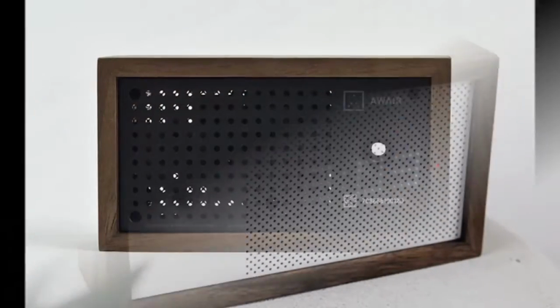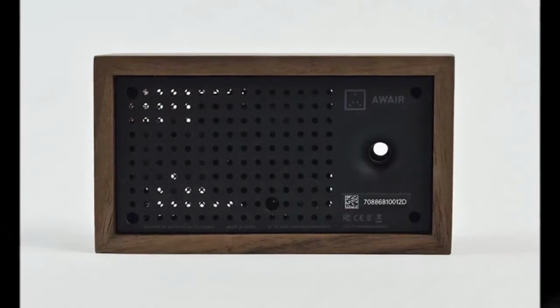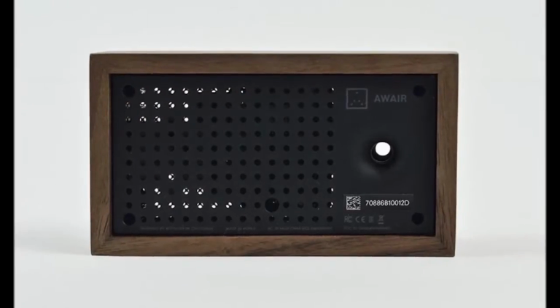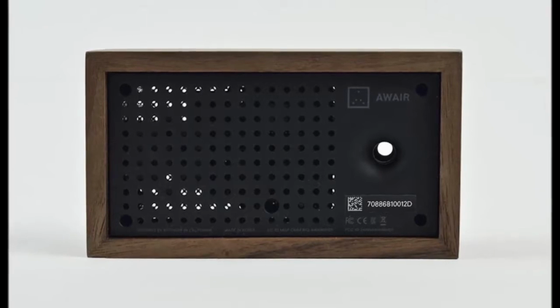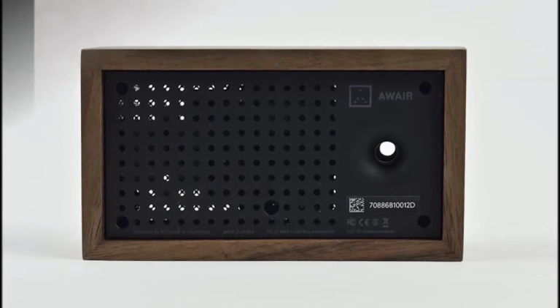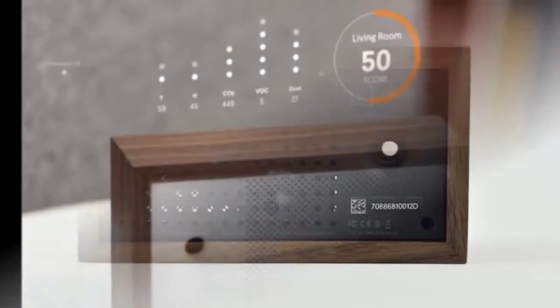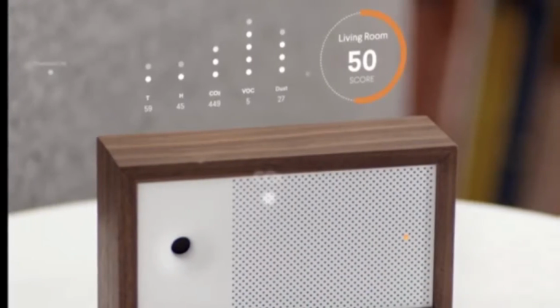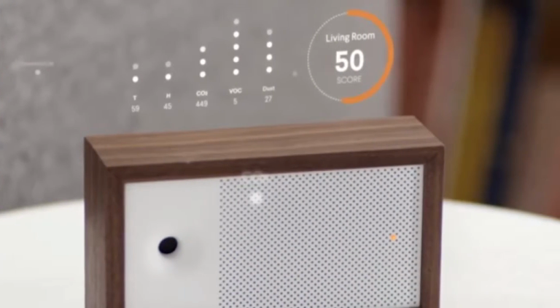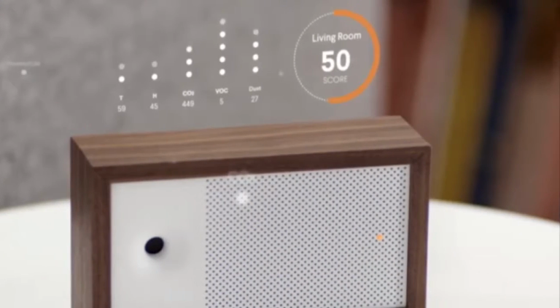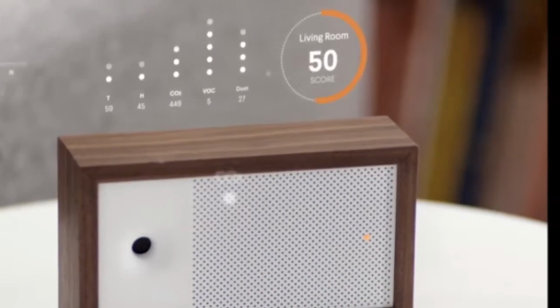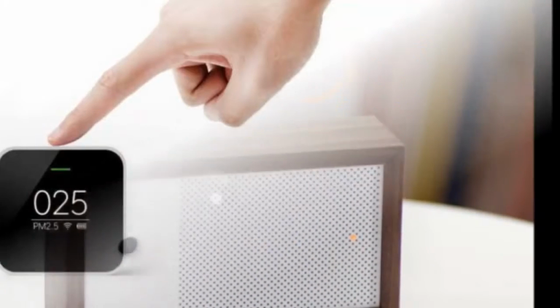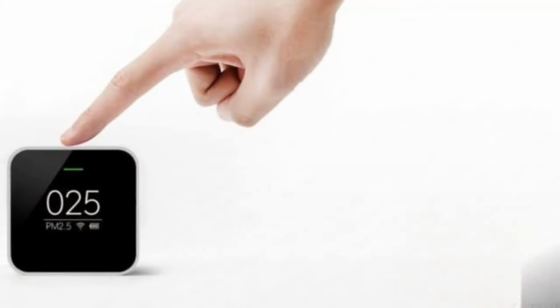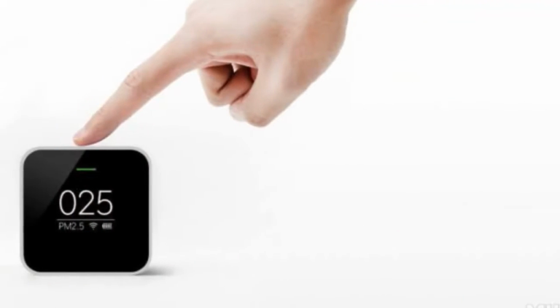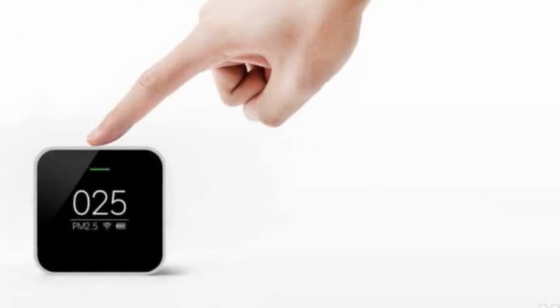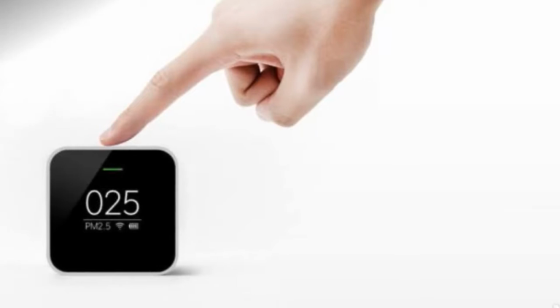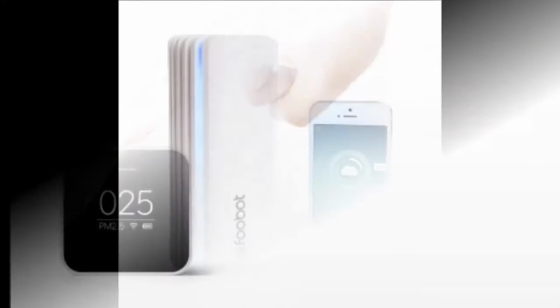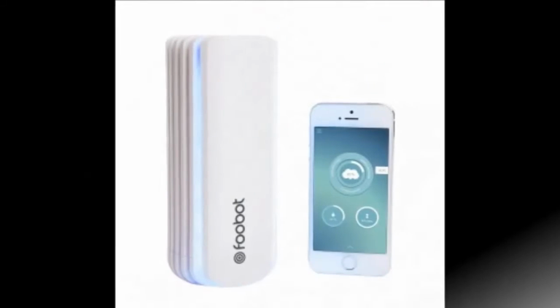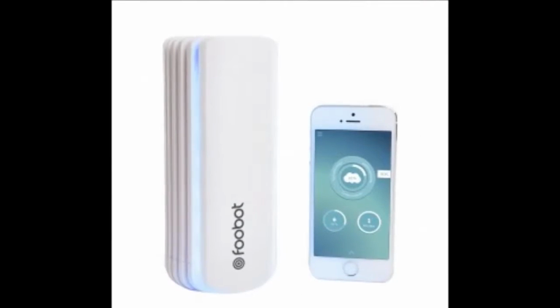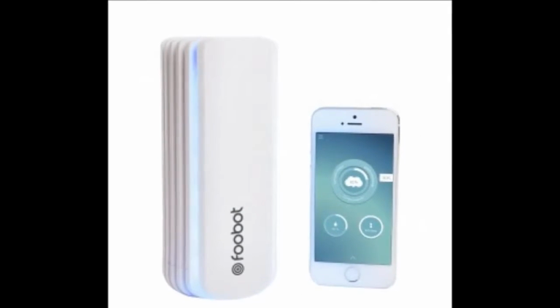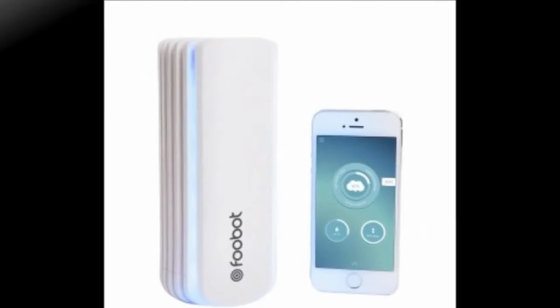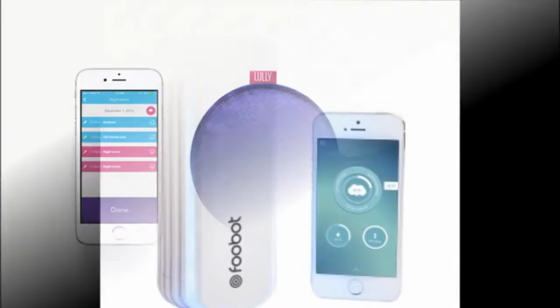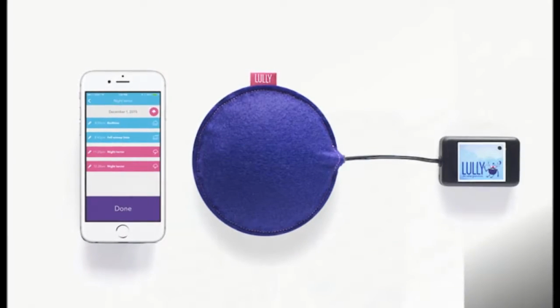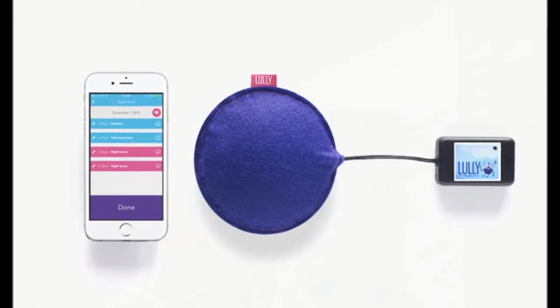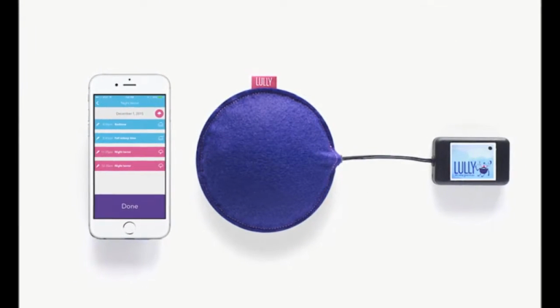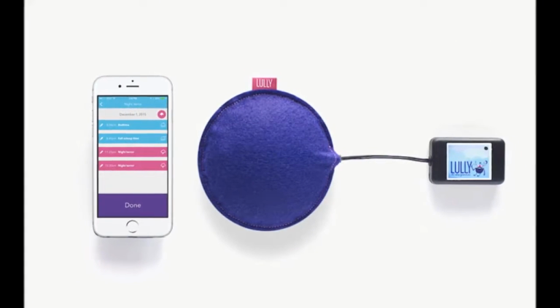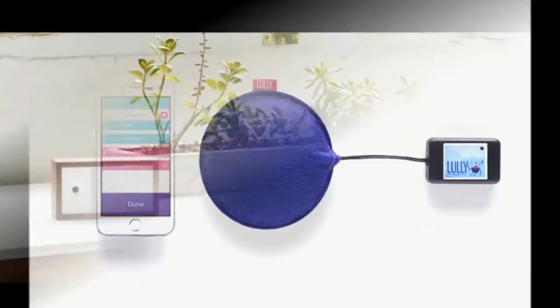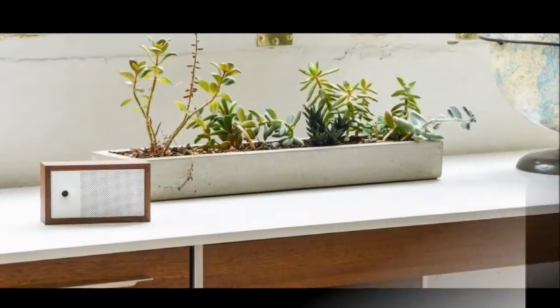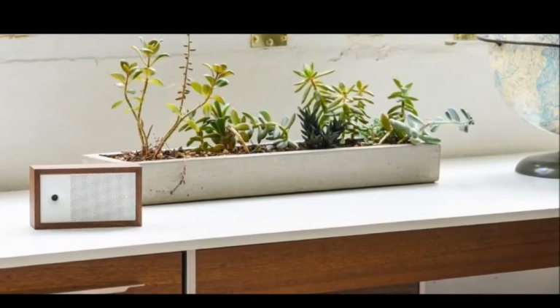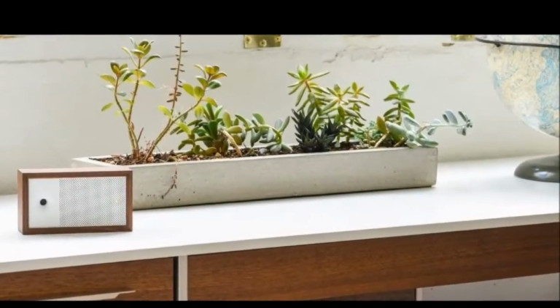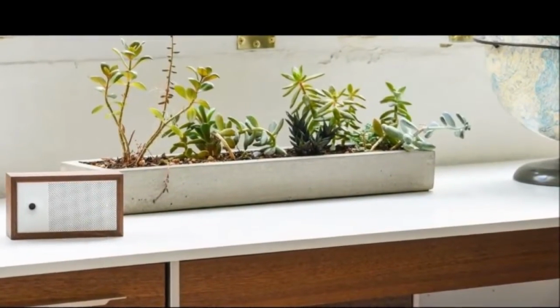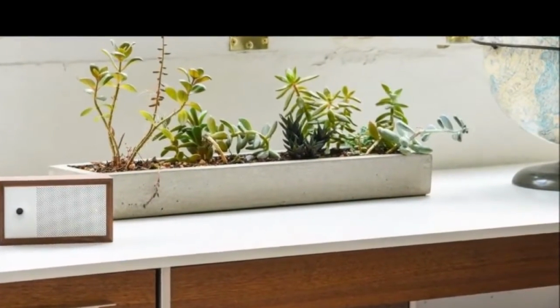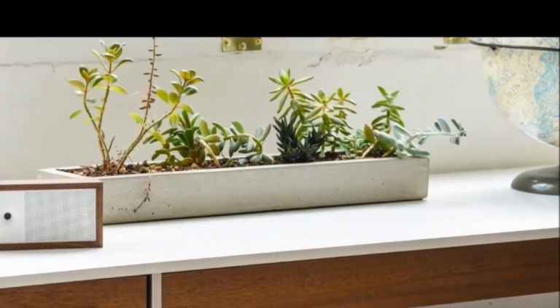Additionally, the app will give you advice and recommendations on how to improve the air quality in your home. Designed to be customized for your home, you can adjust your settings in the app to be specifically alerted to particular triggers to keep your home as healthy as can be.